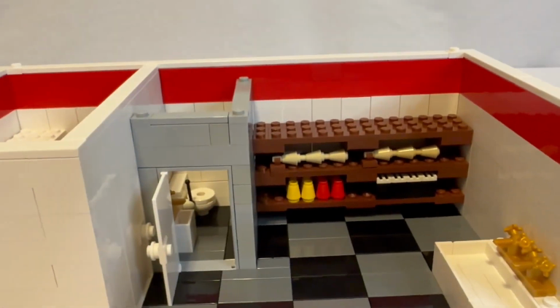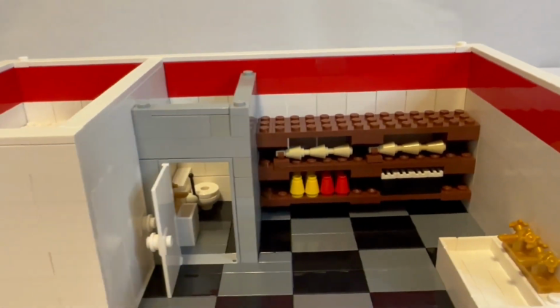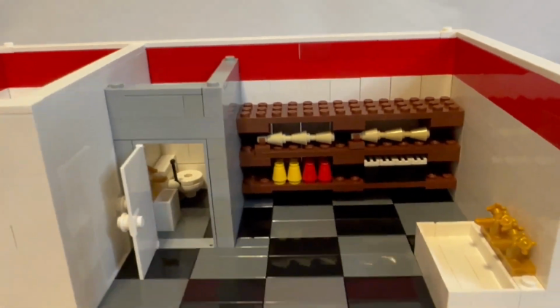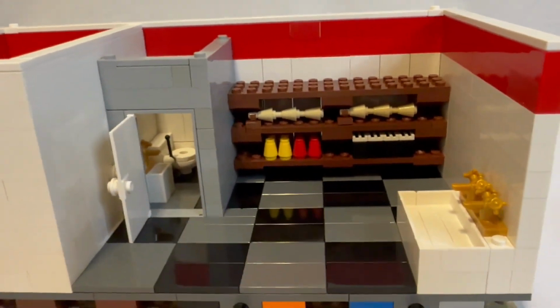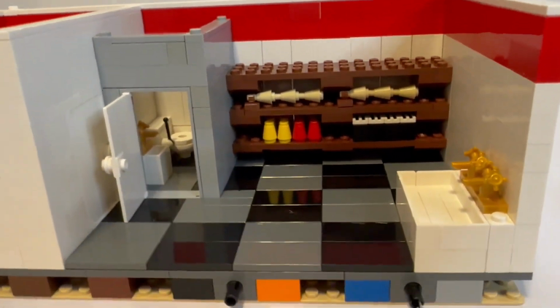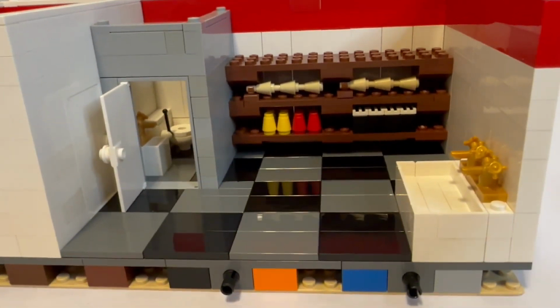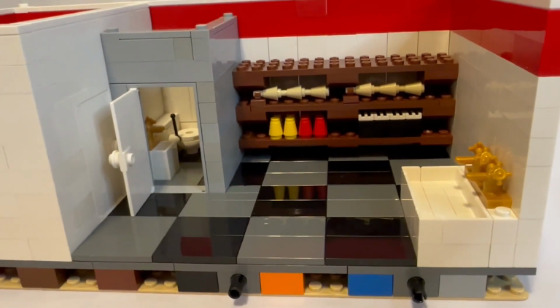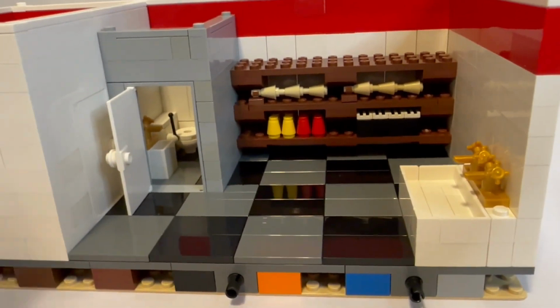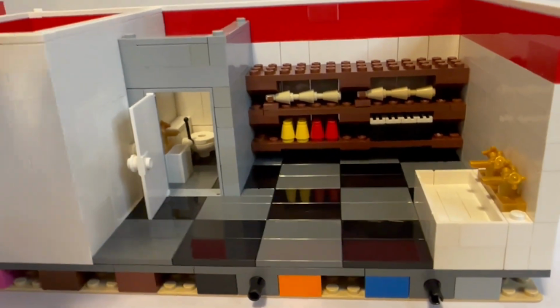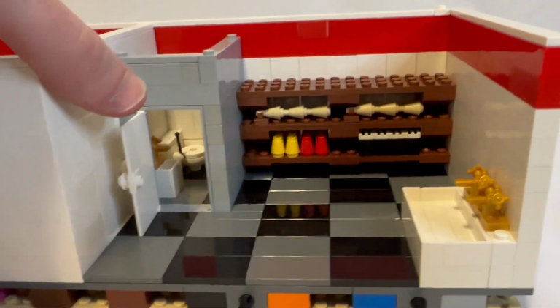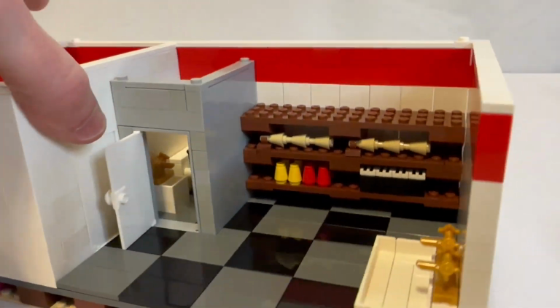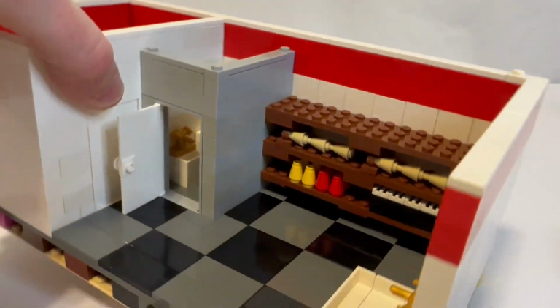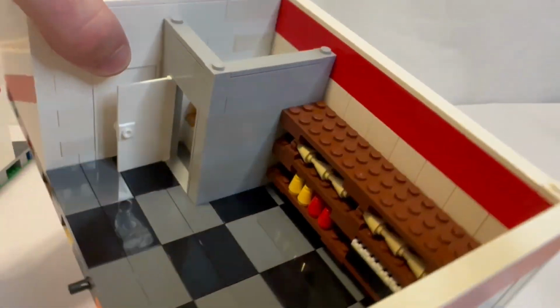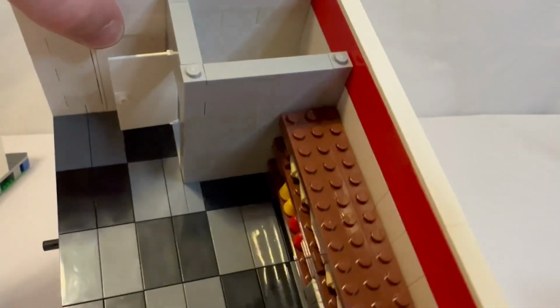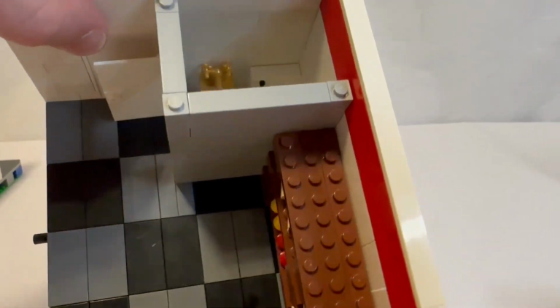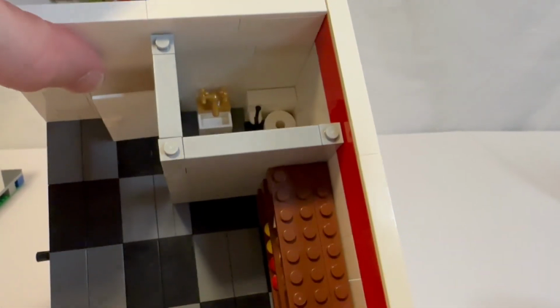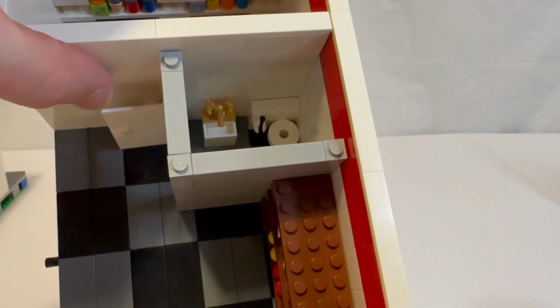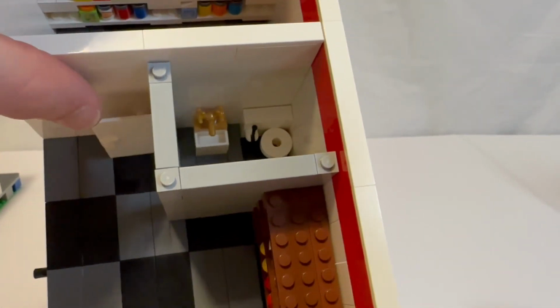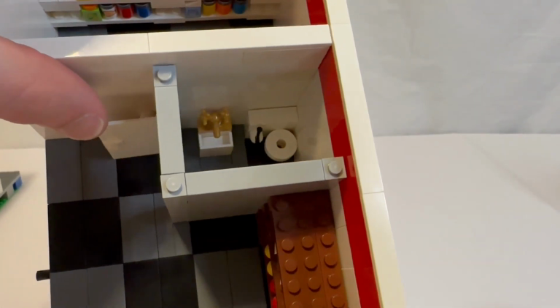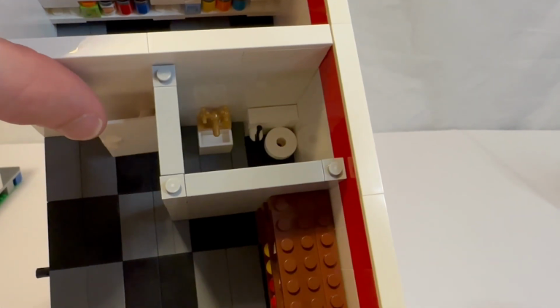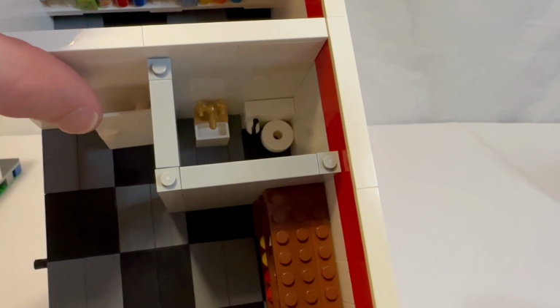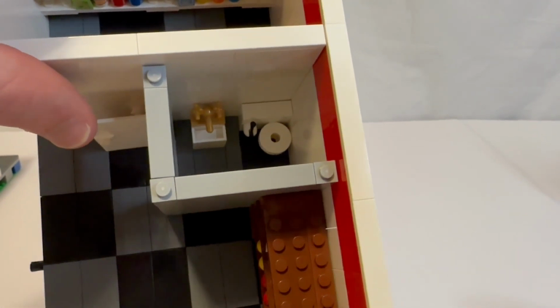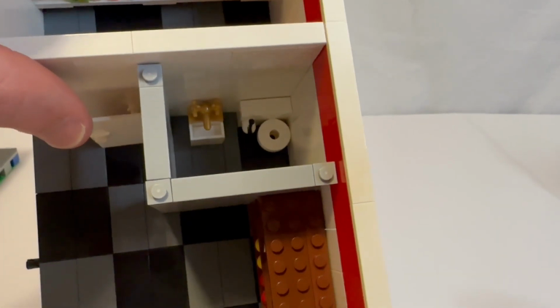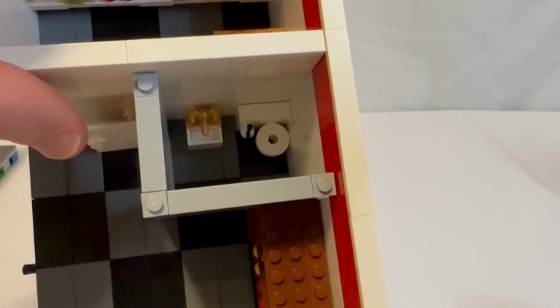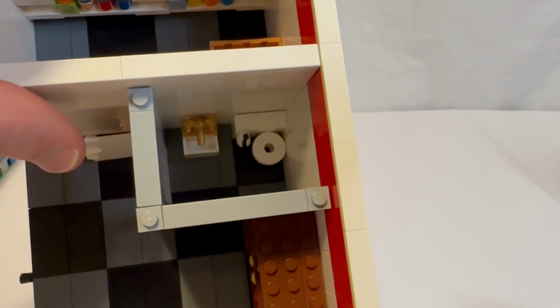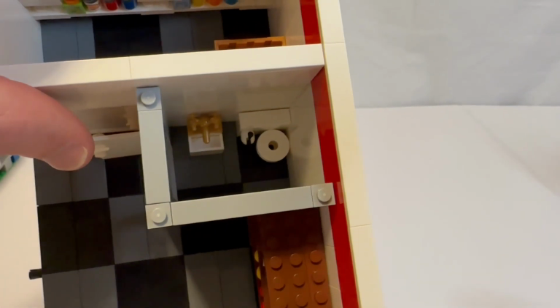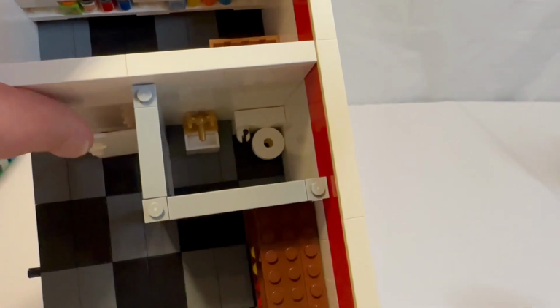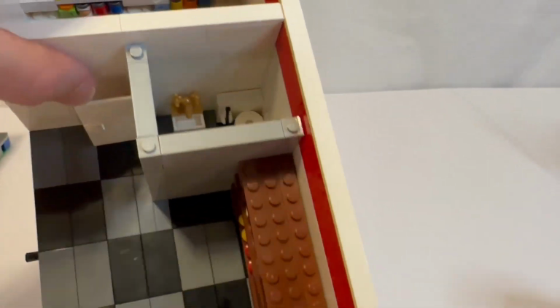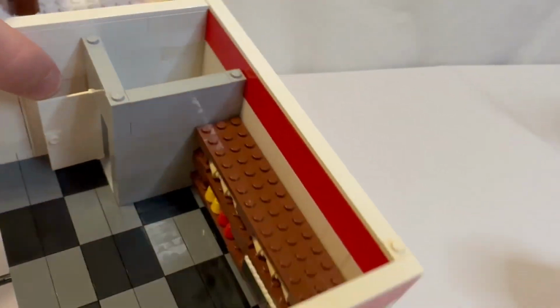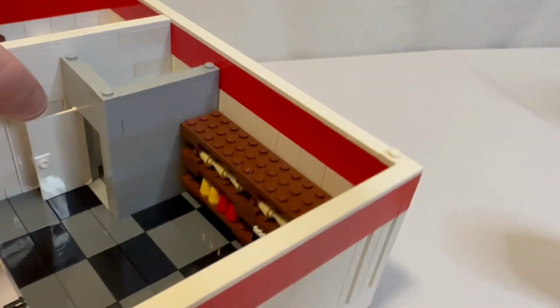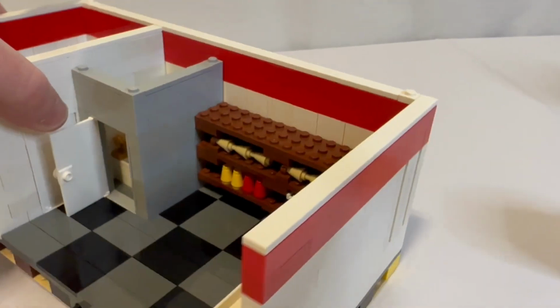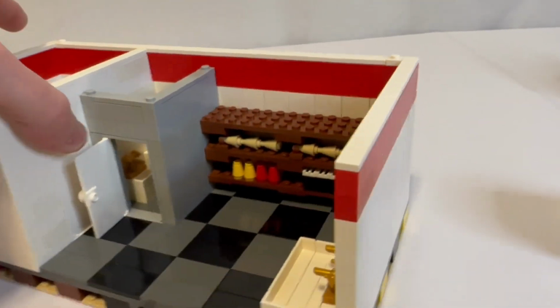And then here is the bathroom — hard to see, but you can kind of make it out. There's a small little bathroom in there with a sink and toilet, and that's about it.